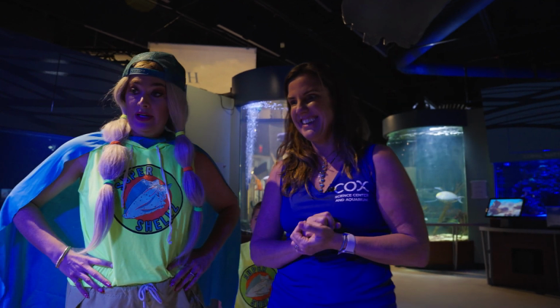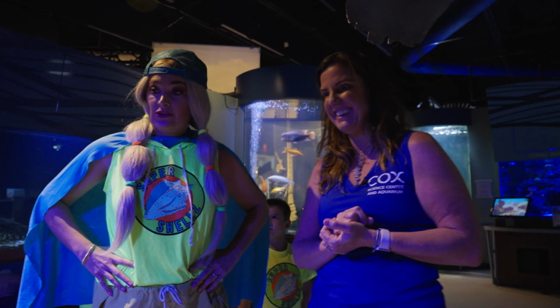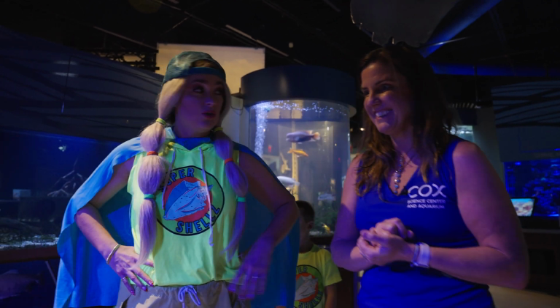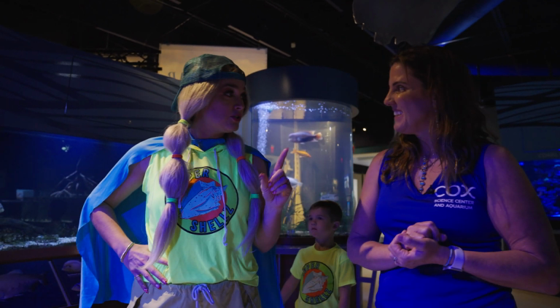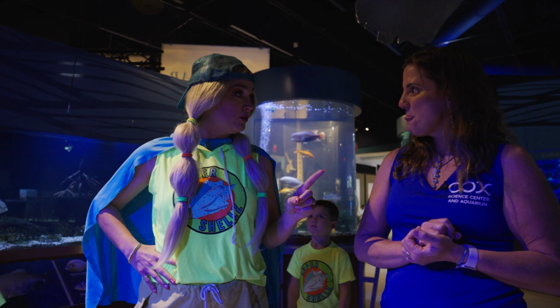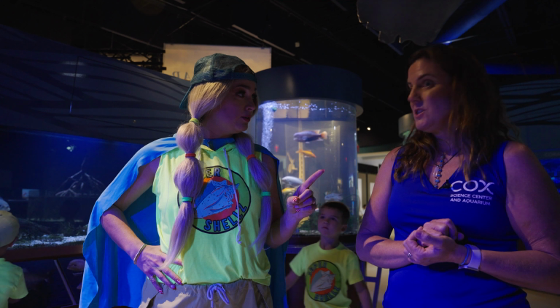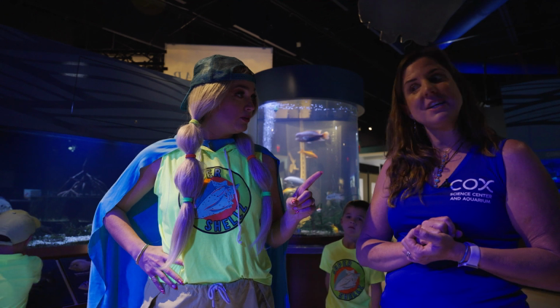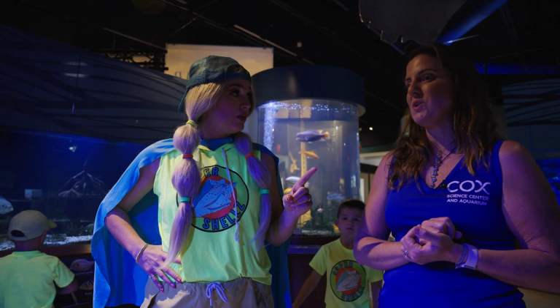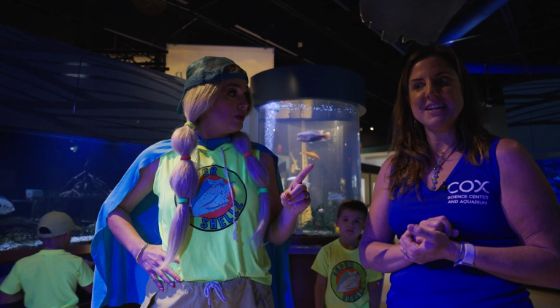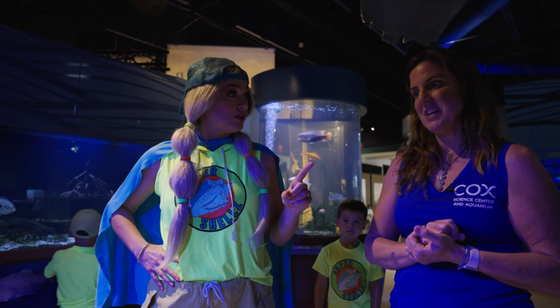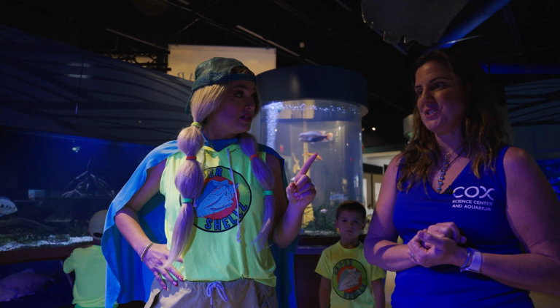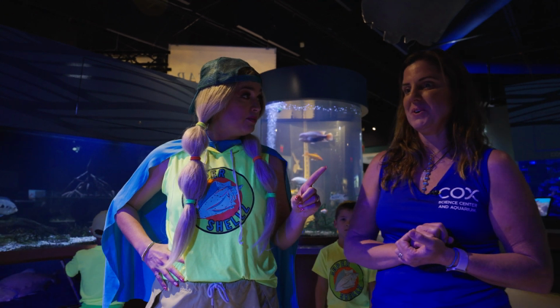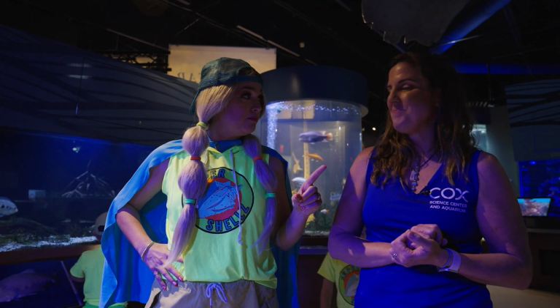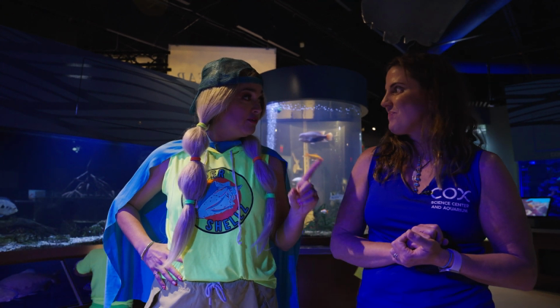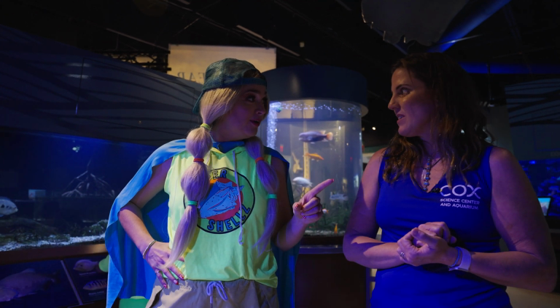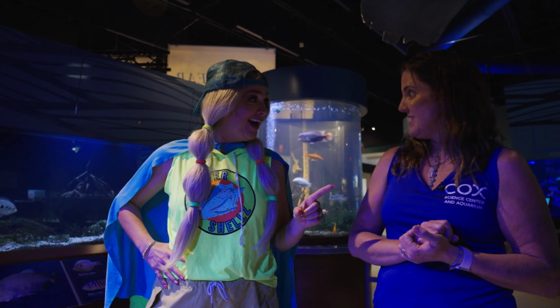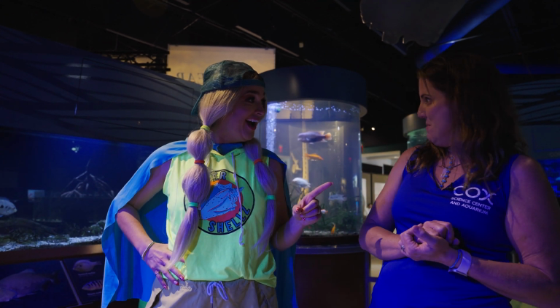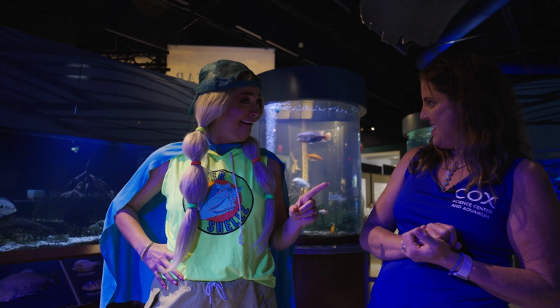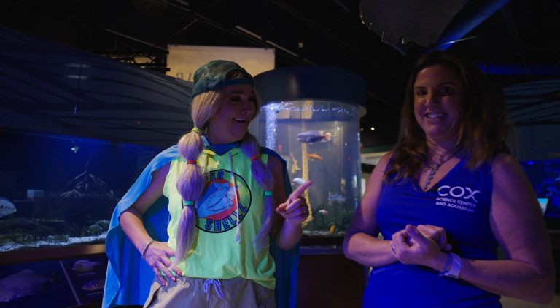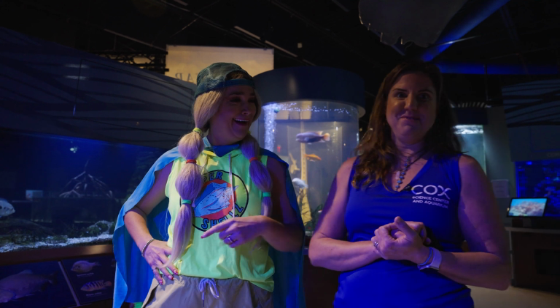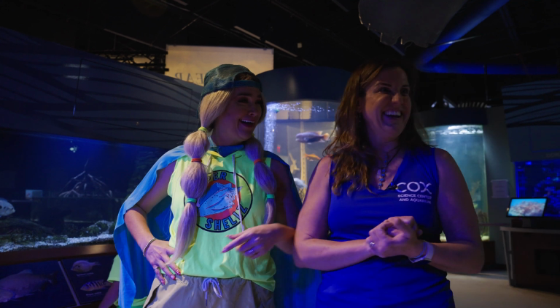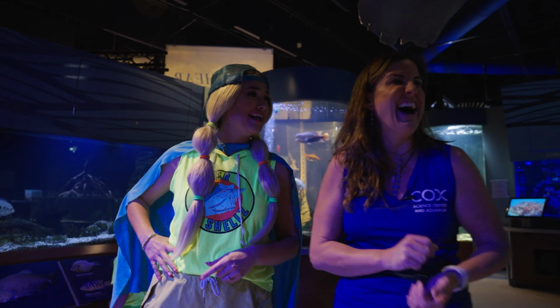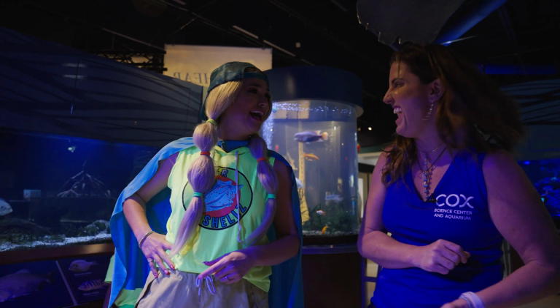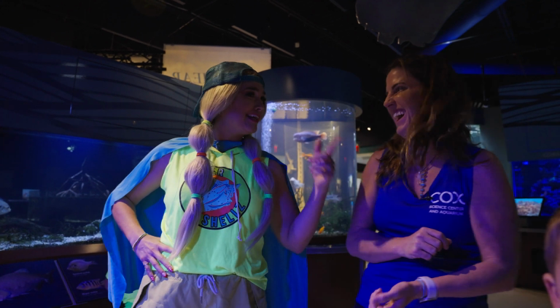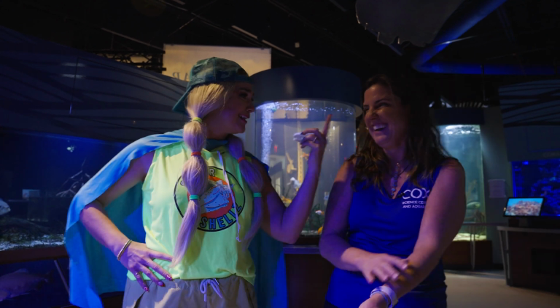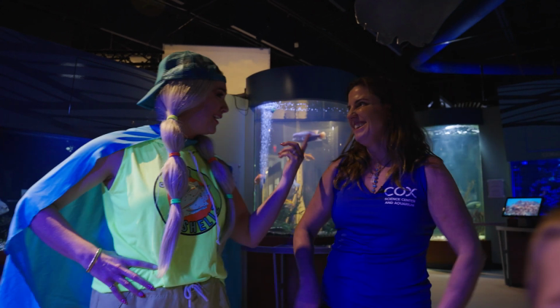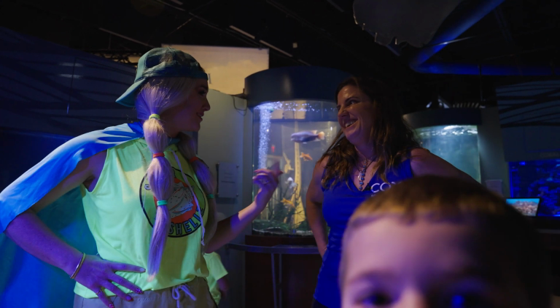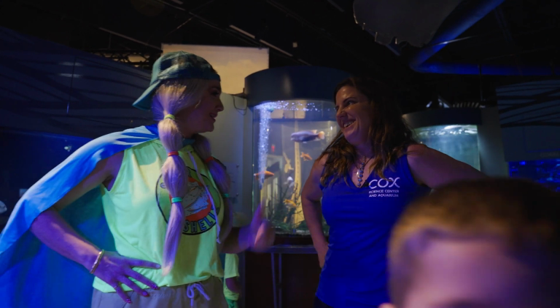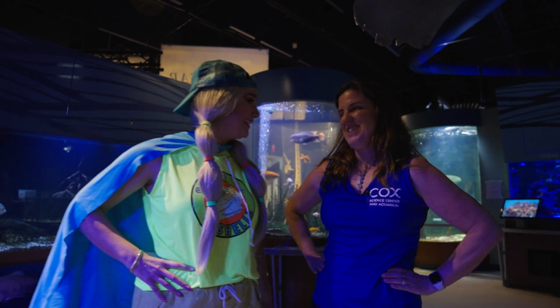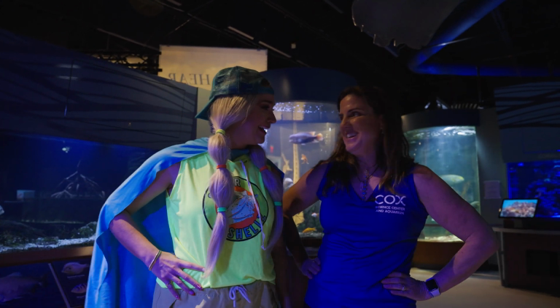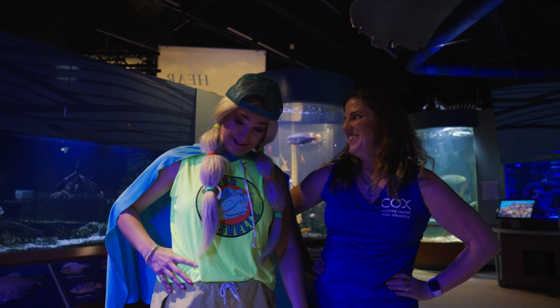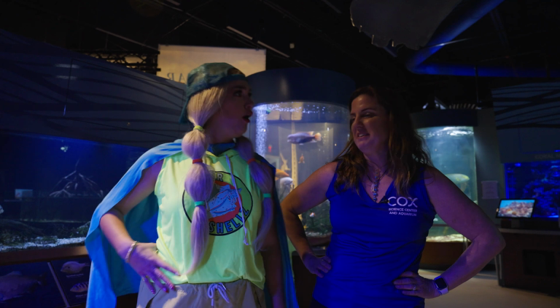Don't touch the coral. Do not touch the coral — that would be unbereafable. Yes, it would! Did they tell you I was a comedian? No, they didn't, but I love it.